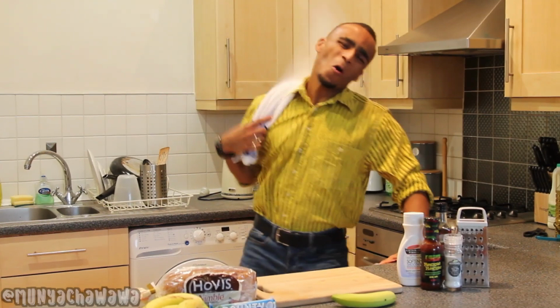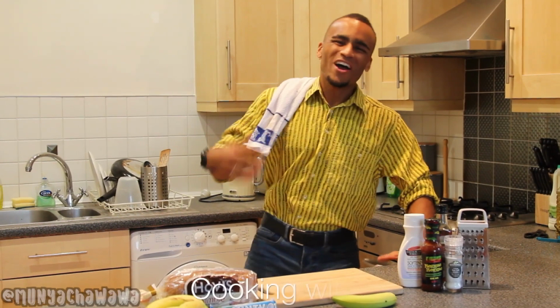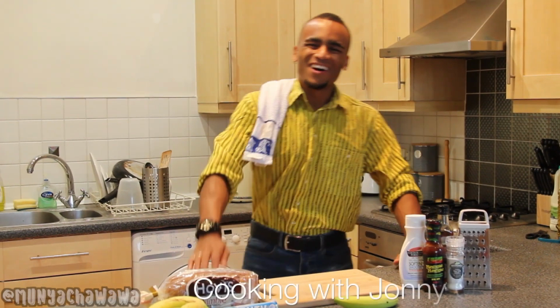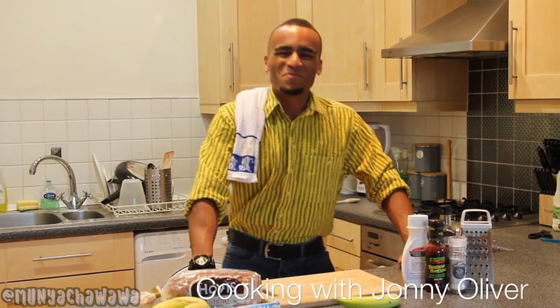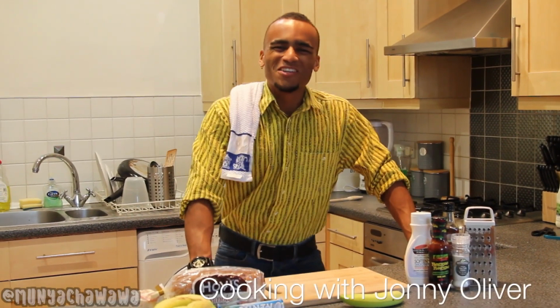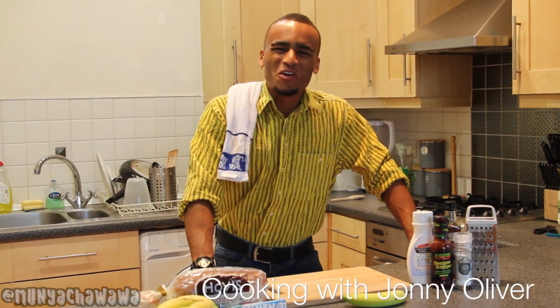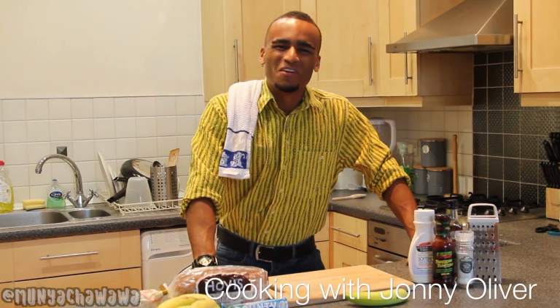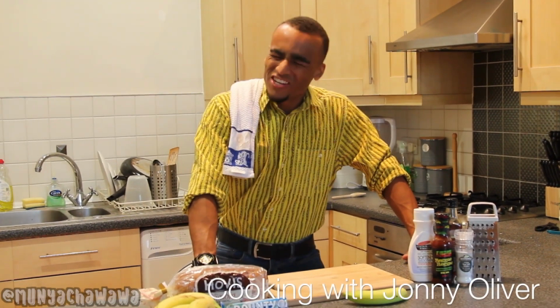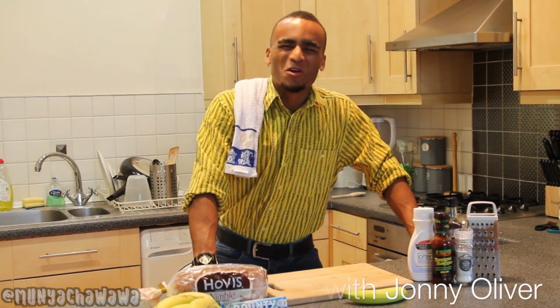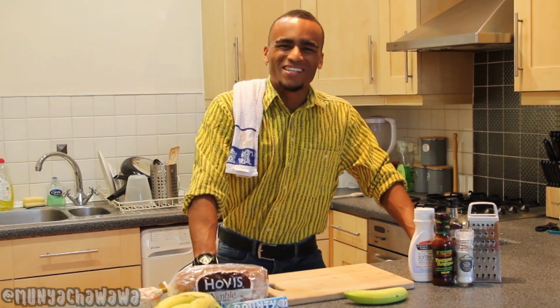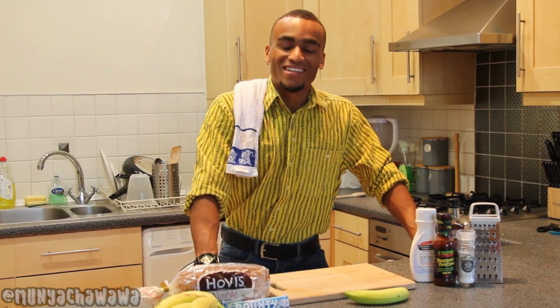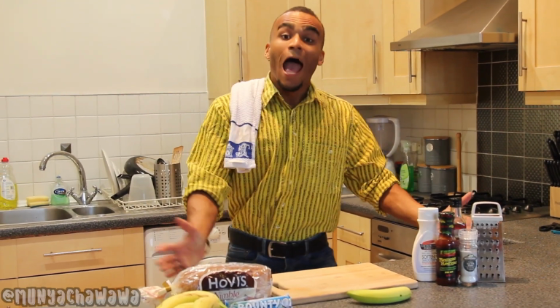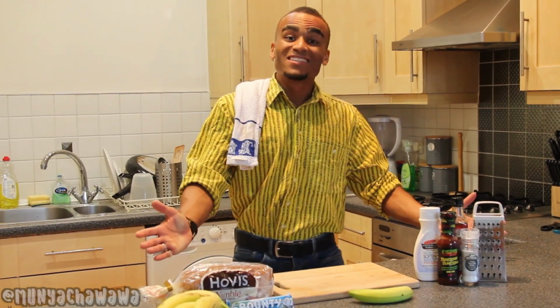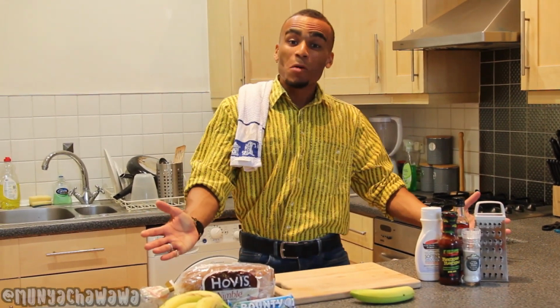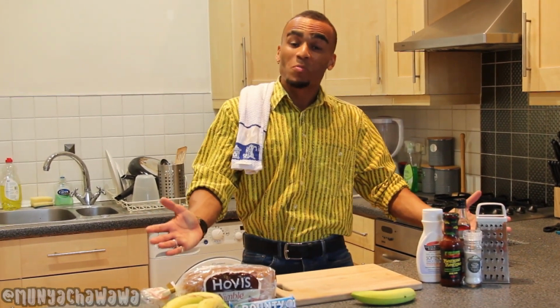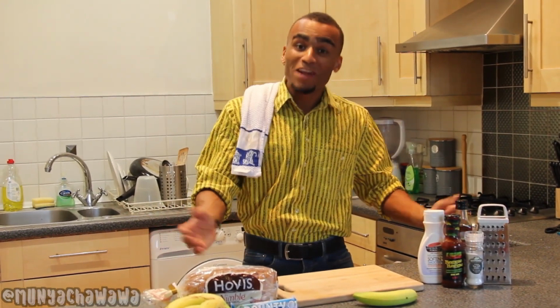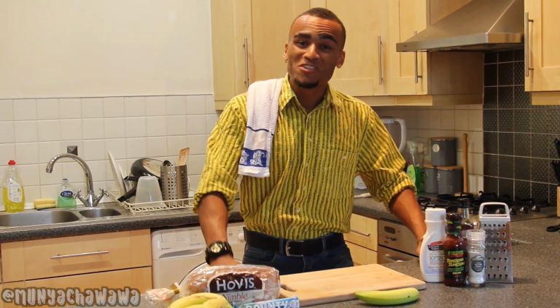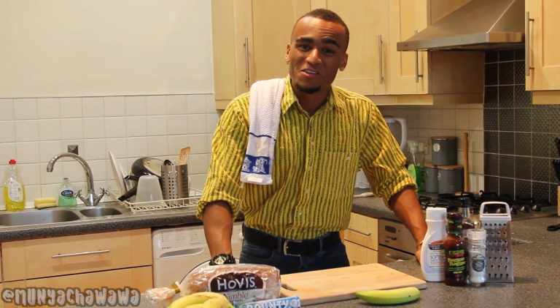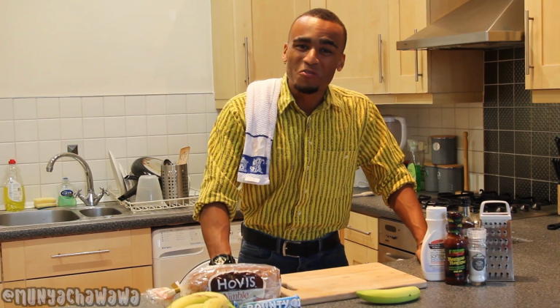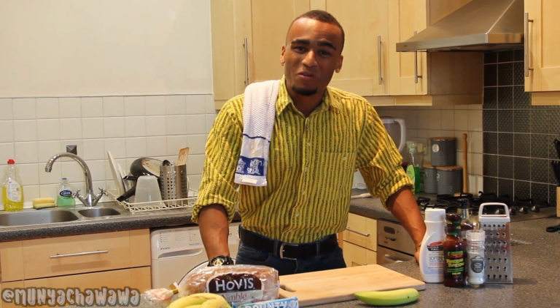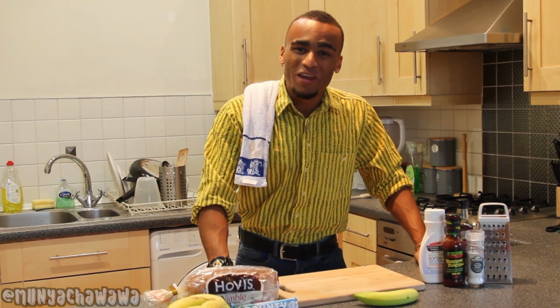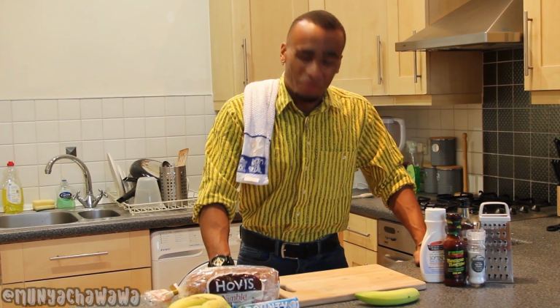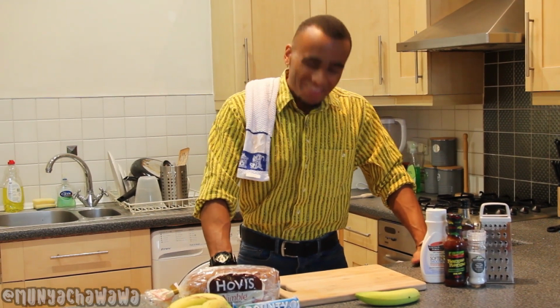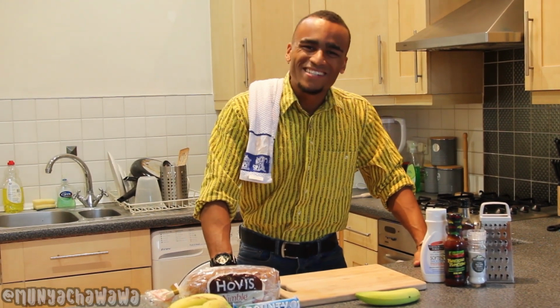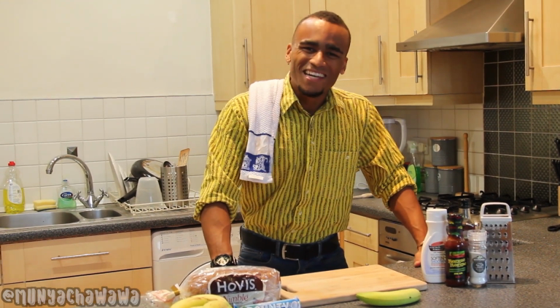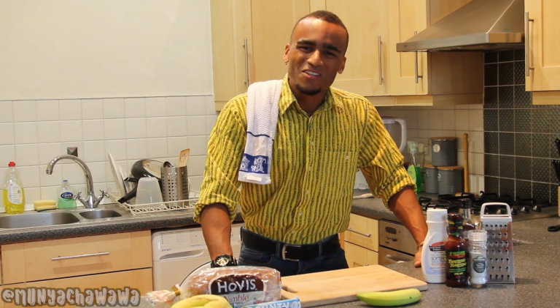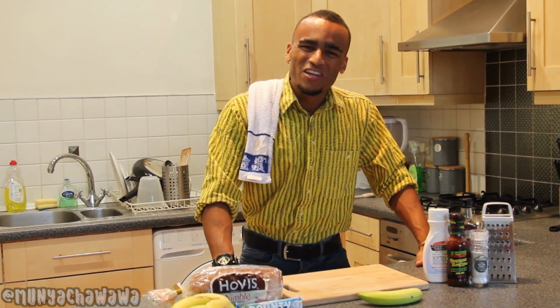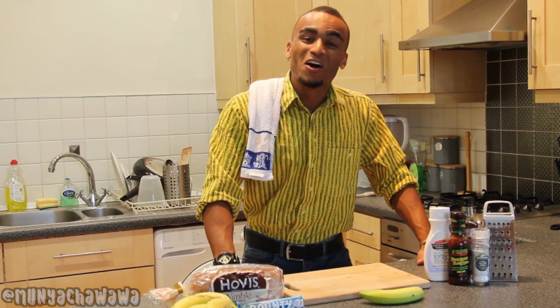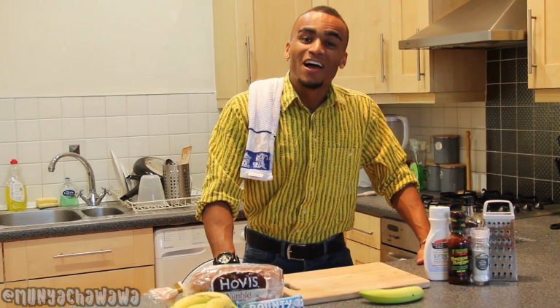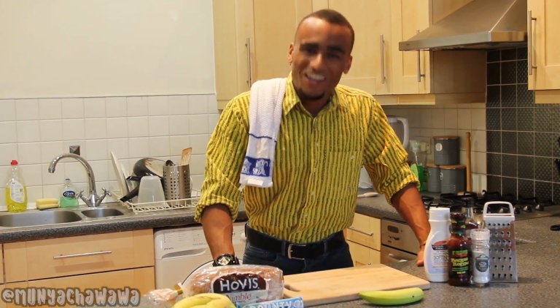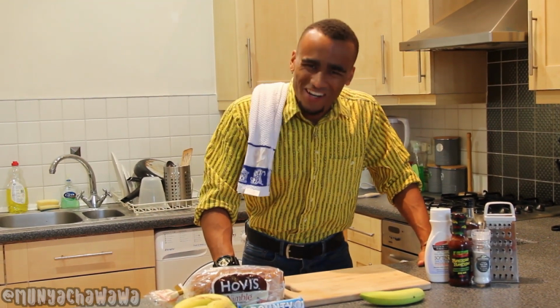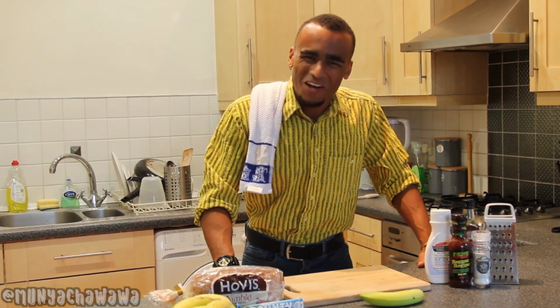Alright guys, it's me, Jonny Oliver, Jamie Oliver's cousin, and to celebrate the brand new series of the Great British Bake Off, this is my jerky banana and coconut loaf.